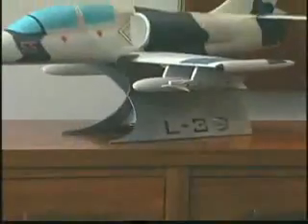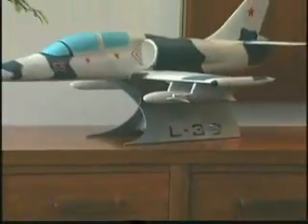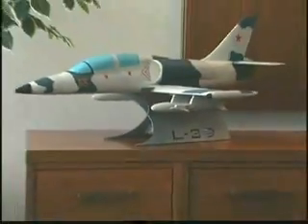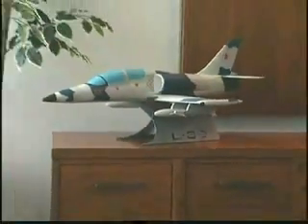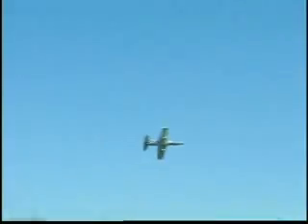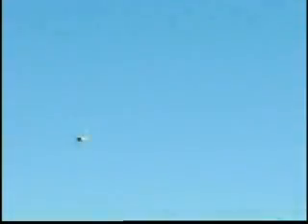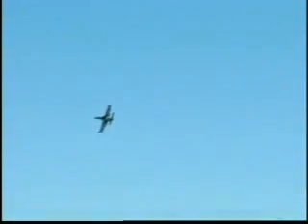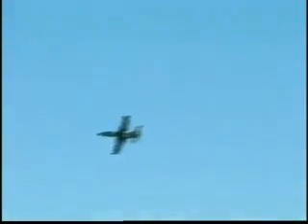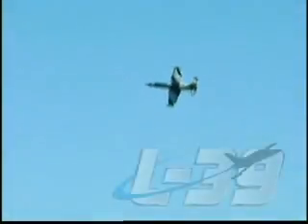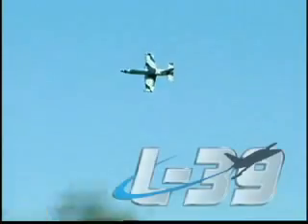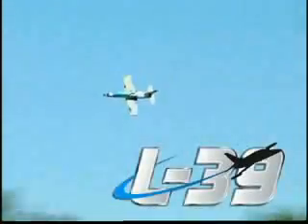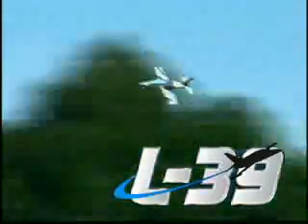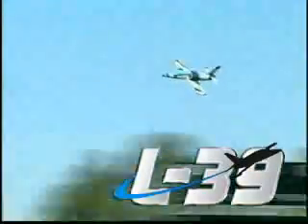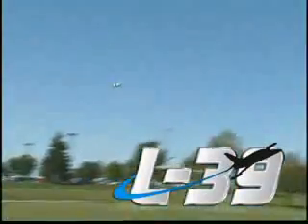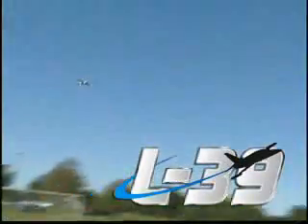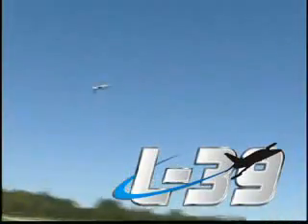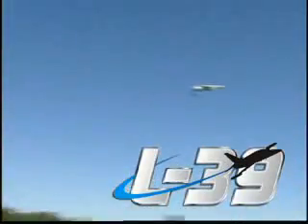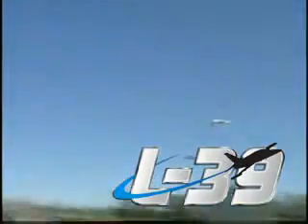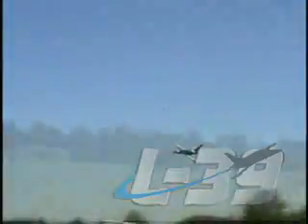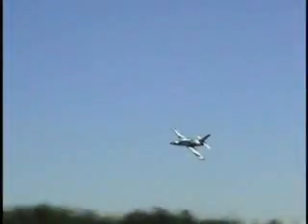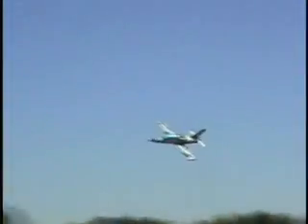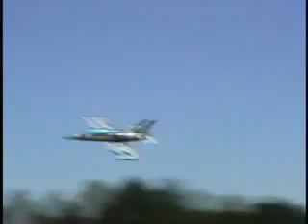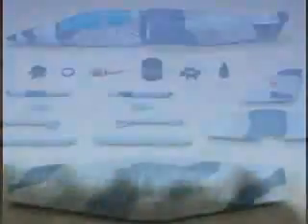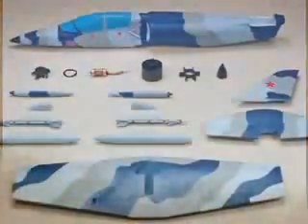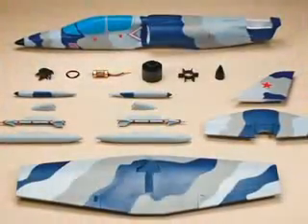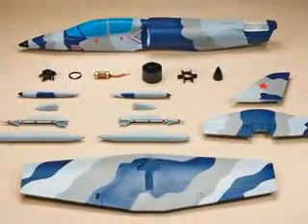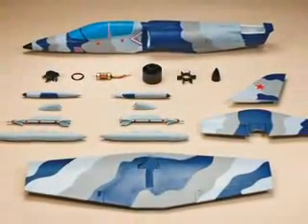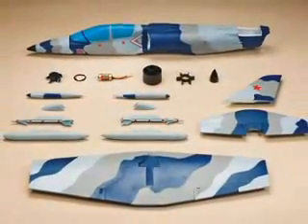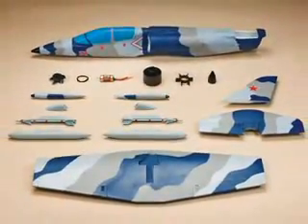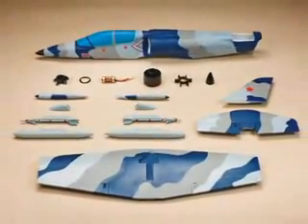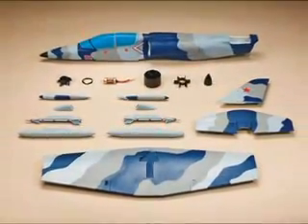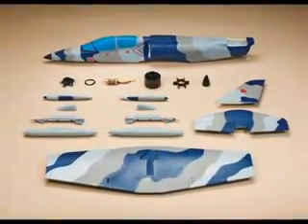On display or in the air, you can't pass it up. That's because the L-39 has the looks and performance that will get everyone's attention. This is a ducted fan ARF that goes together quickly and has everything going for it.